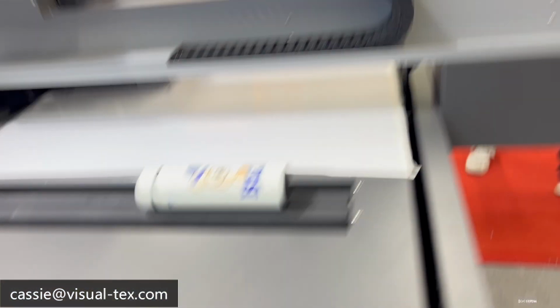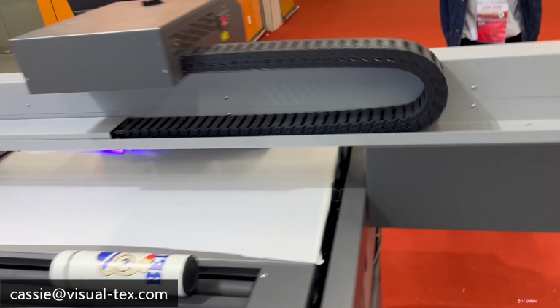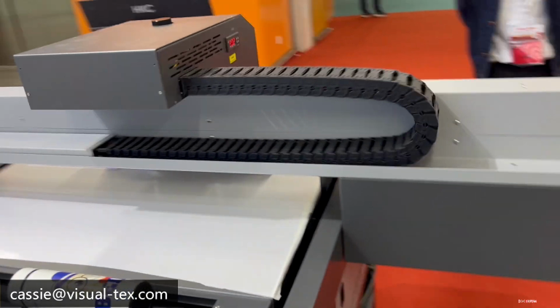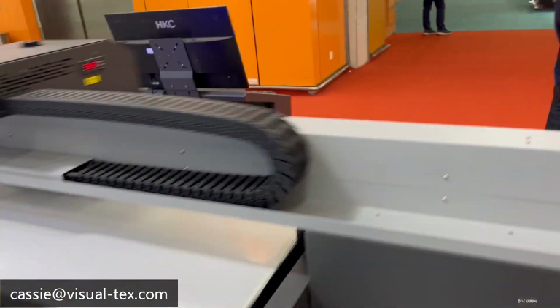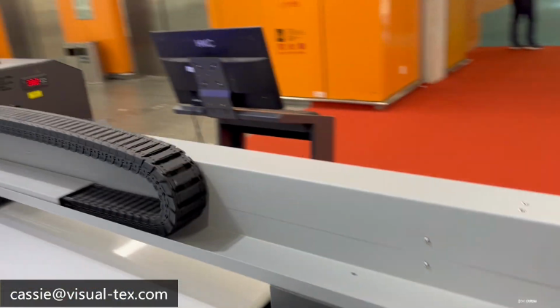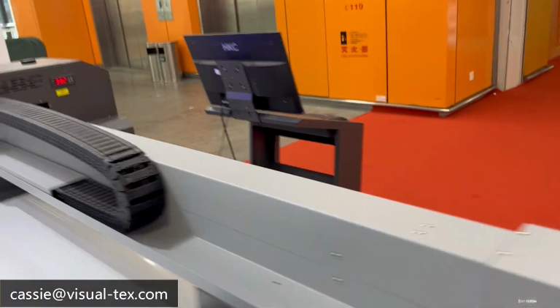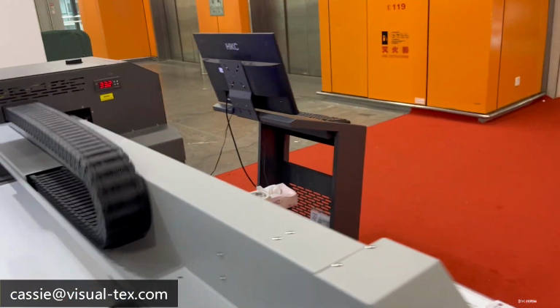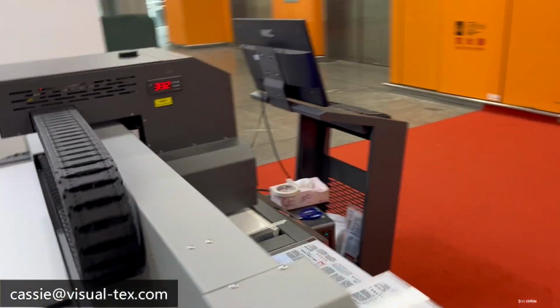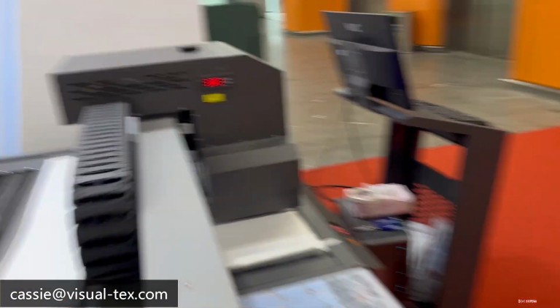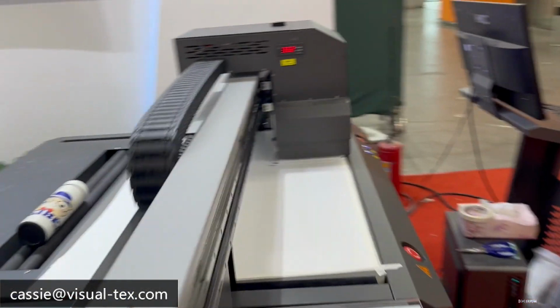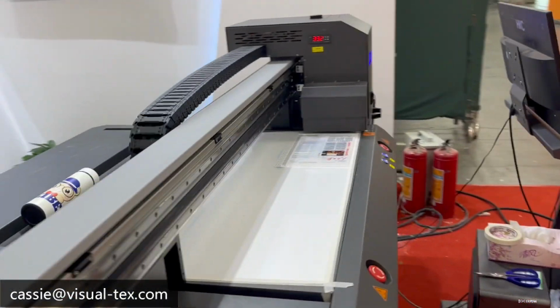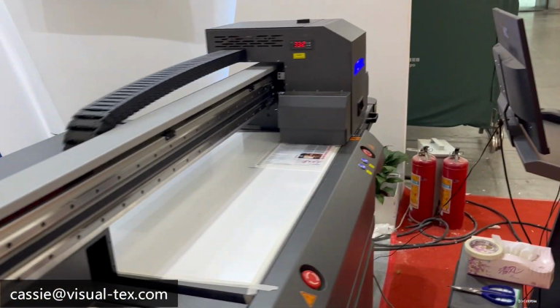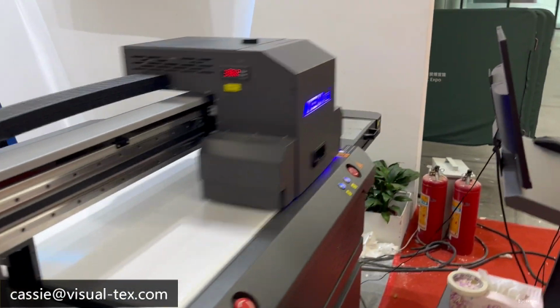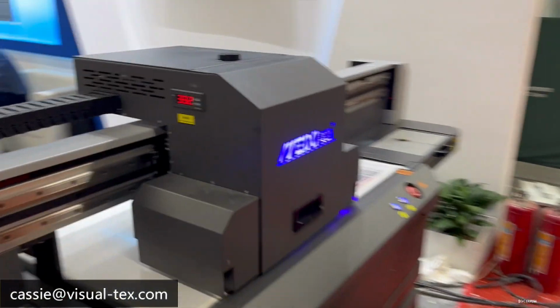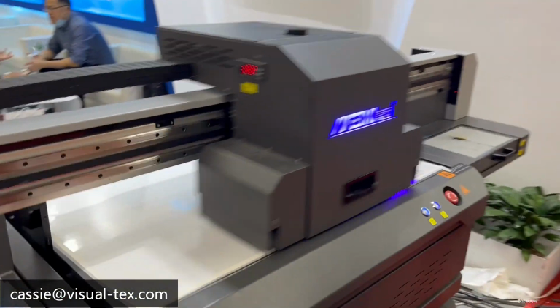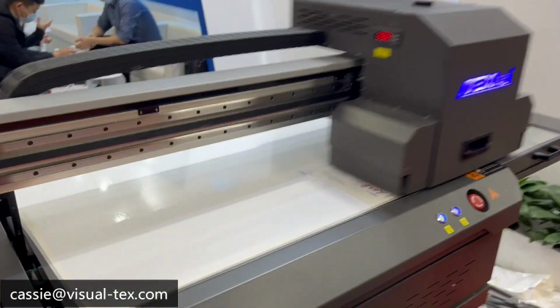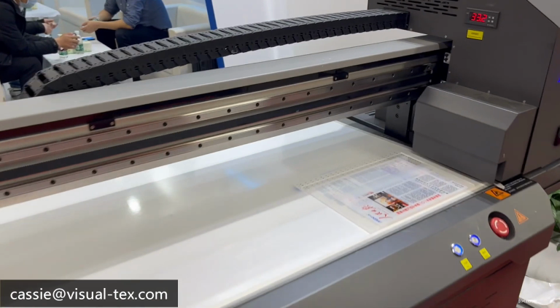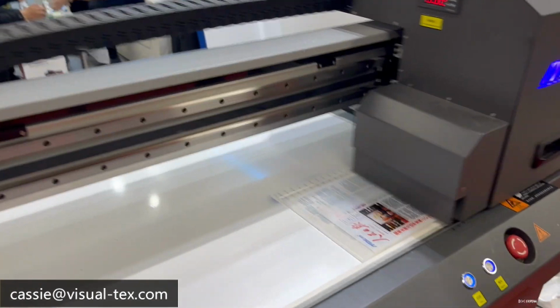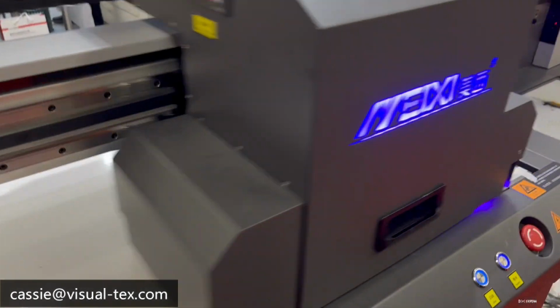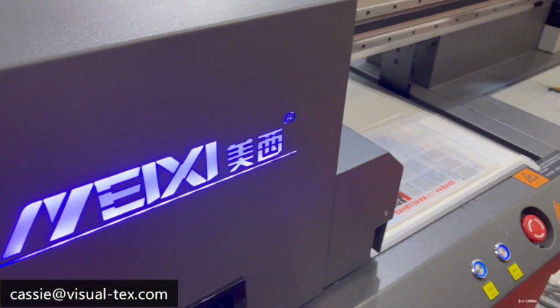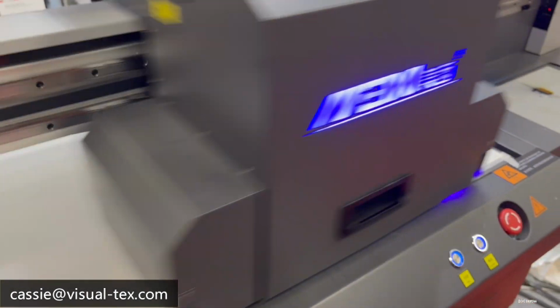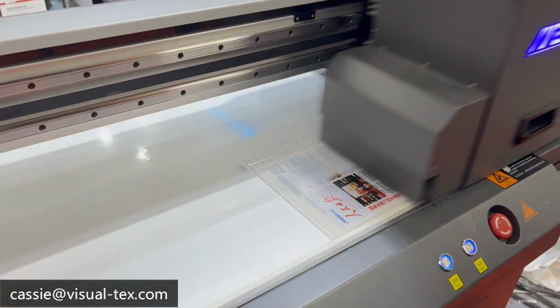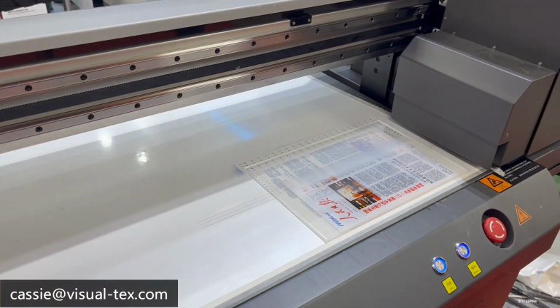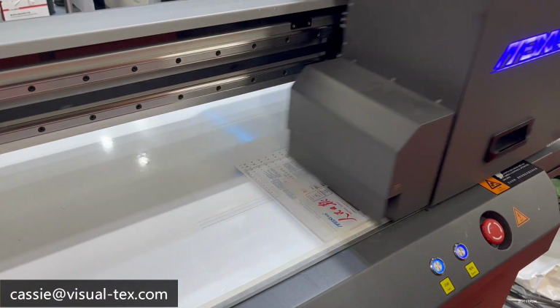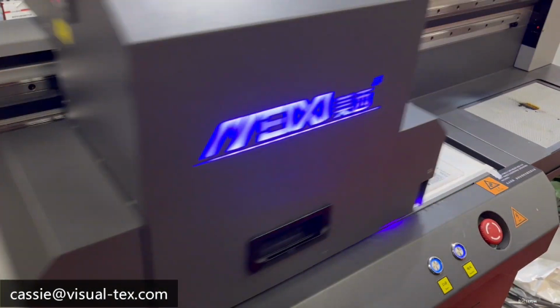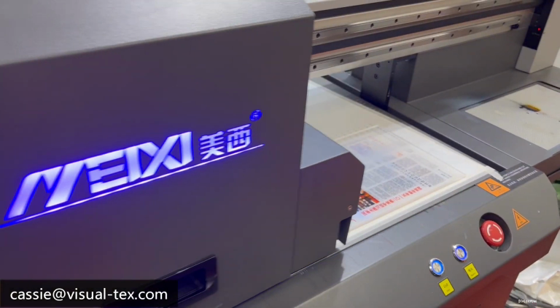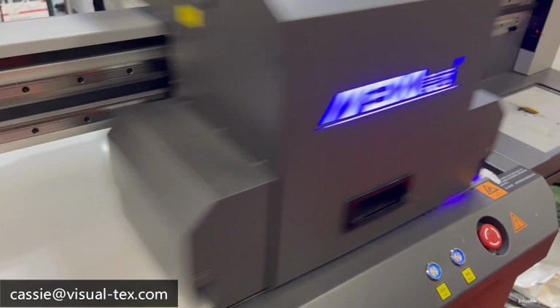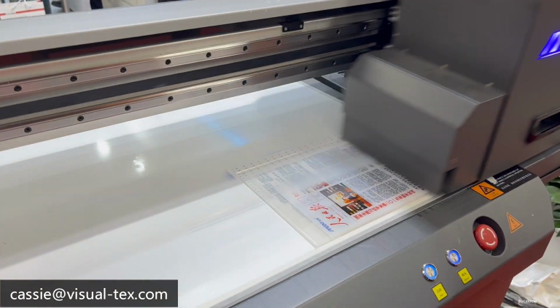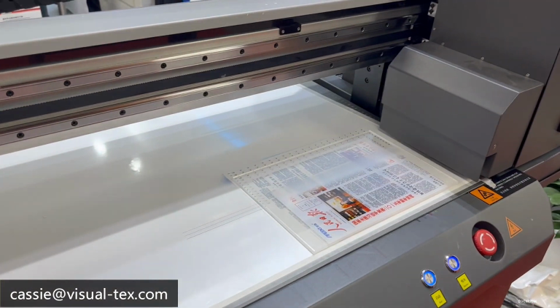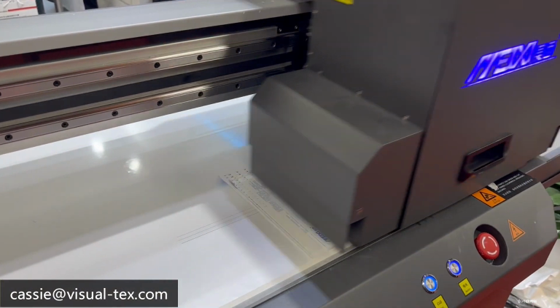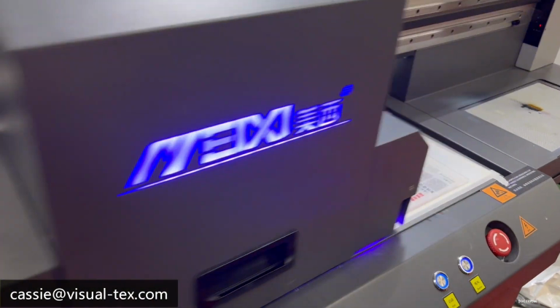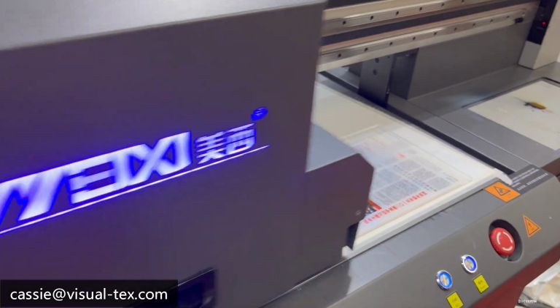This machine is equipped with three Ricoh G5i printer heads. Its printing speed is far past nine square meters per hour.